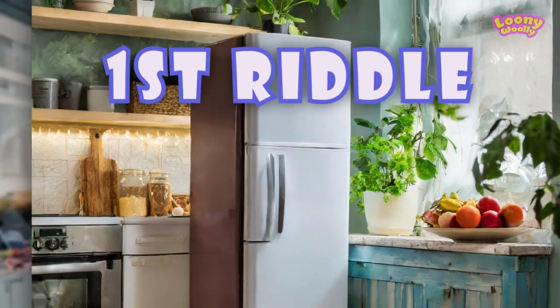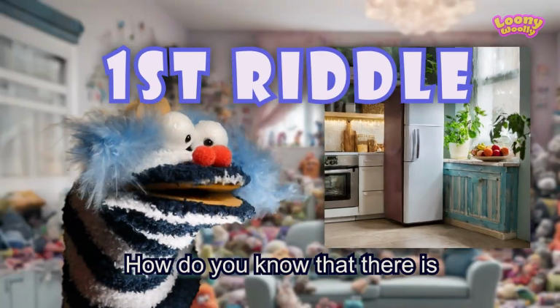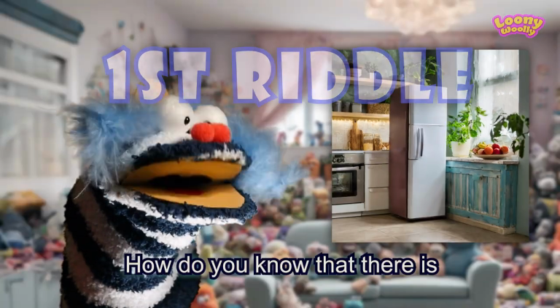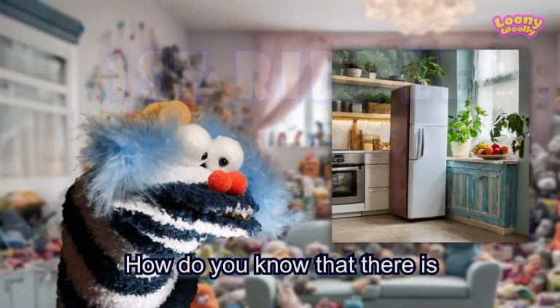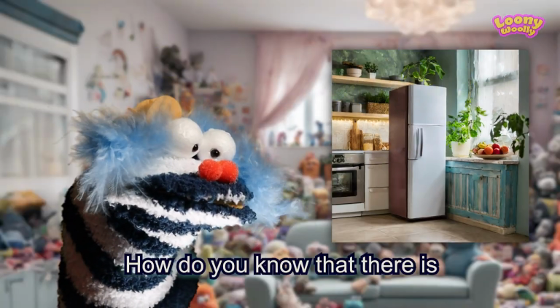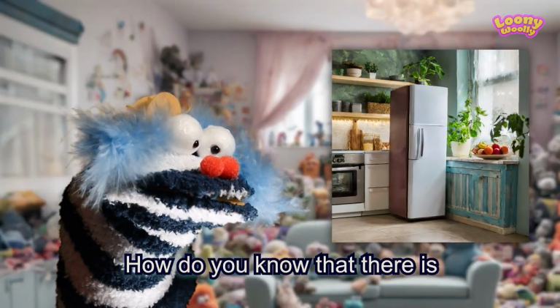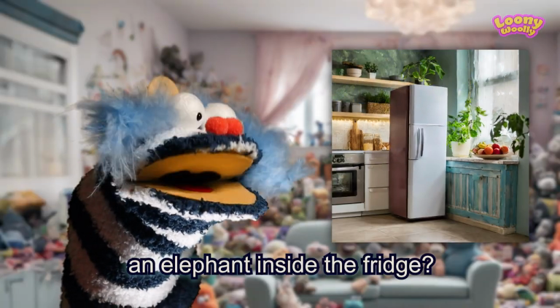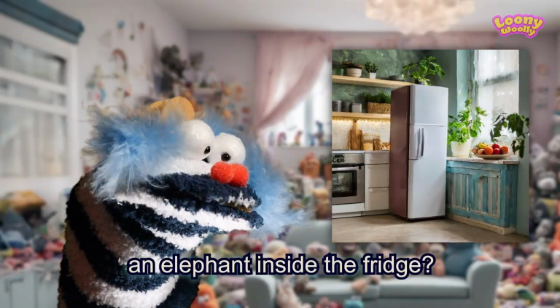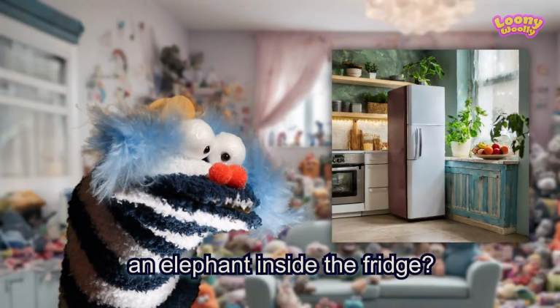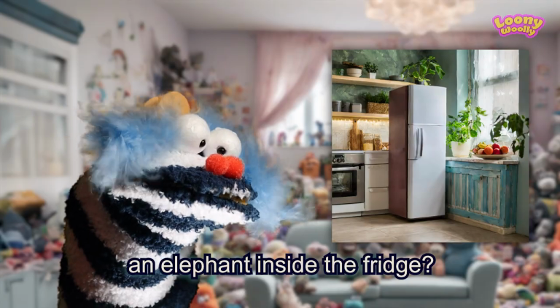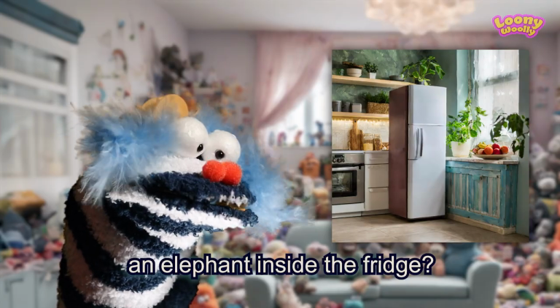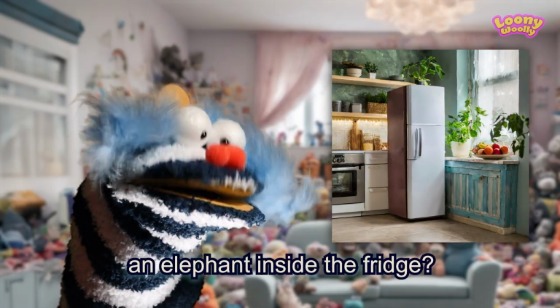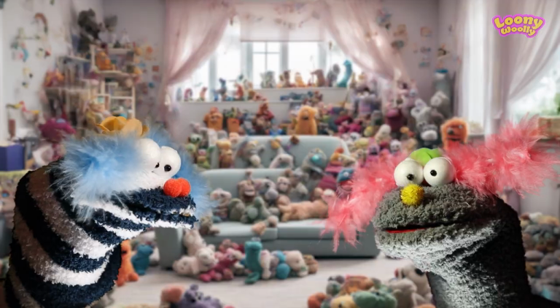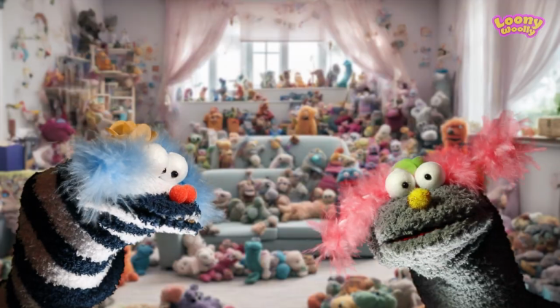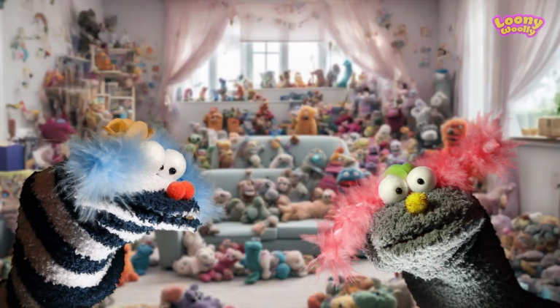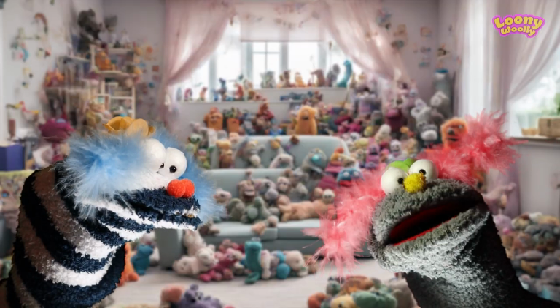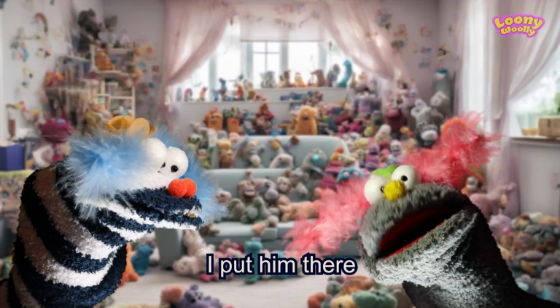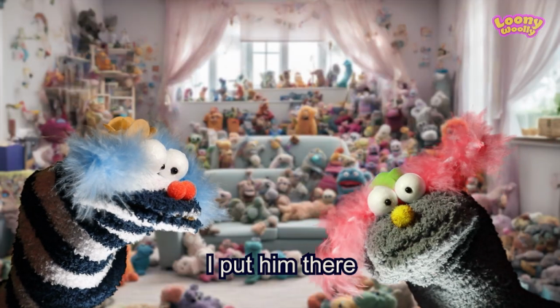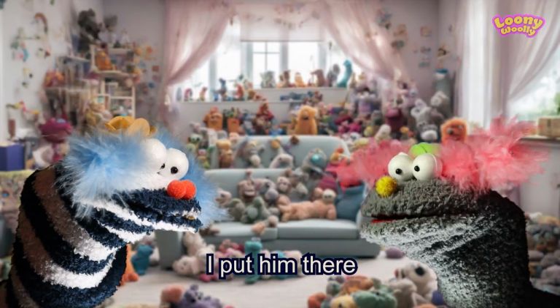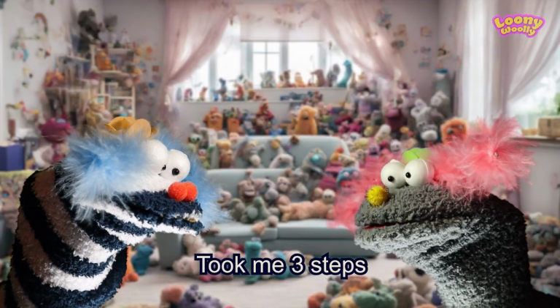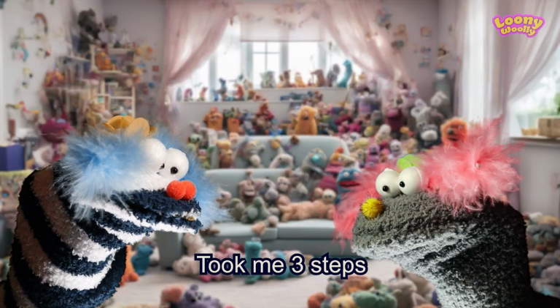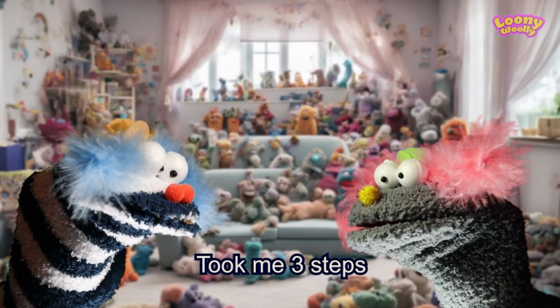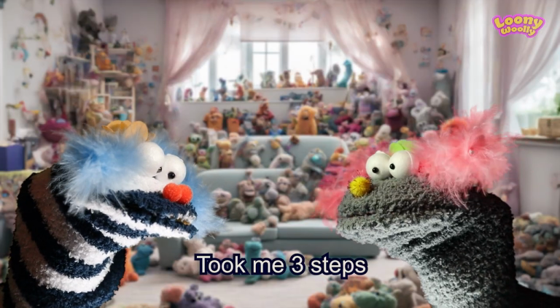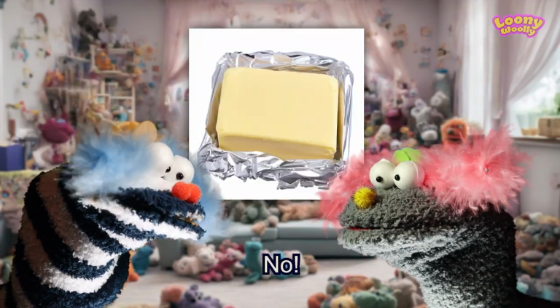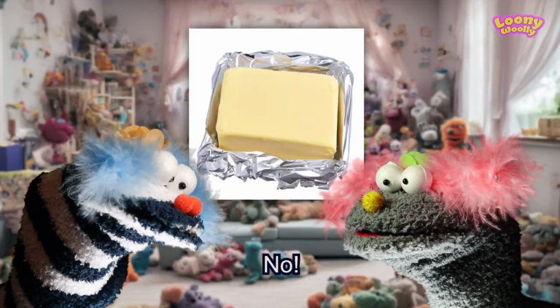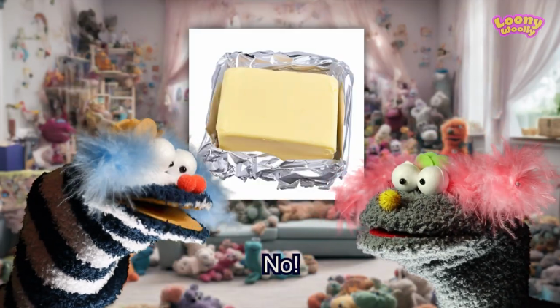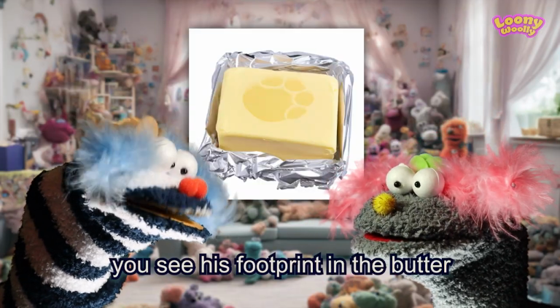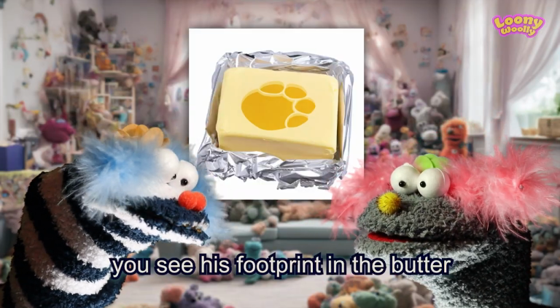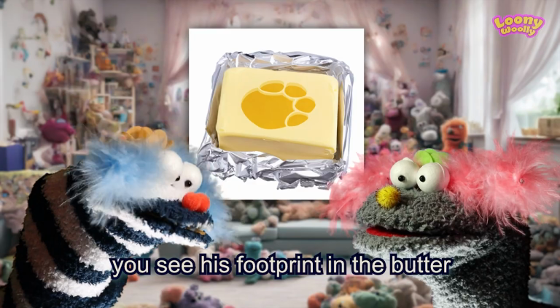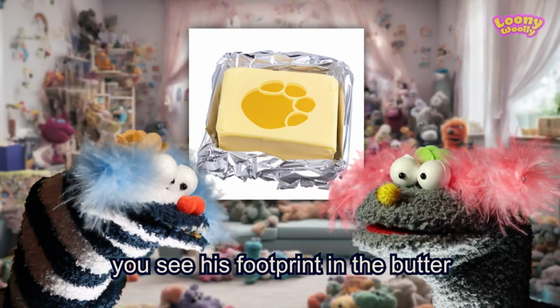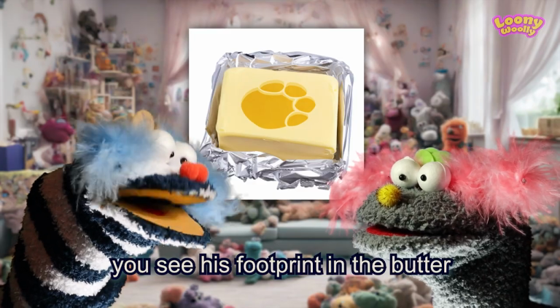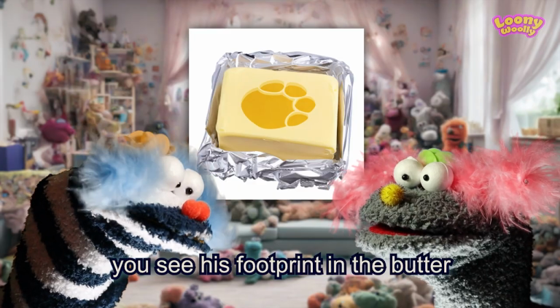How do you know that there is an elephant inside the fridge? I put him there. Took me three steps. No, you see his footprint in the batter.